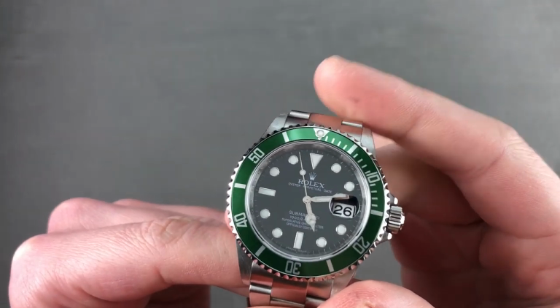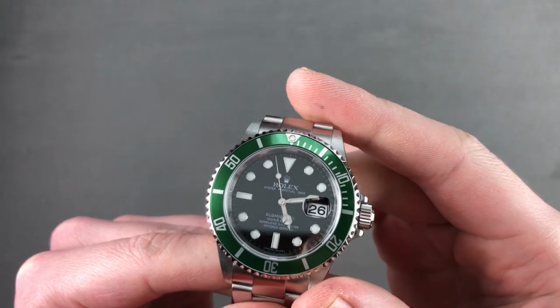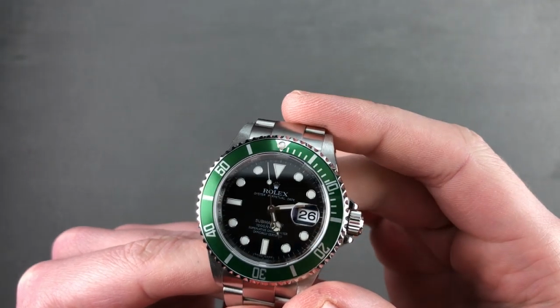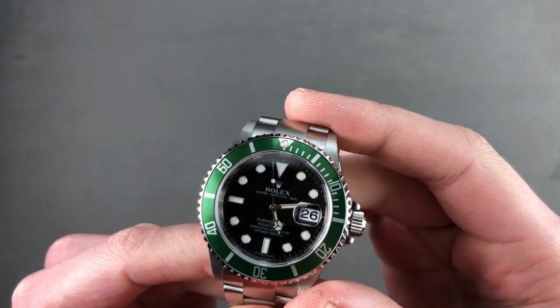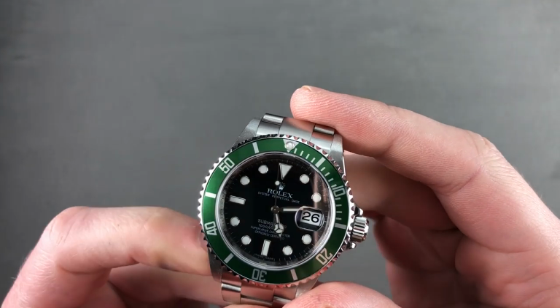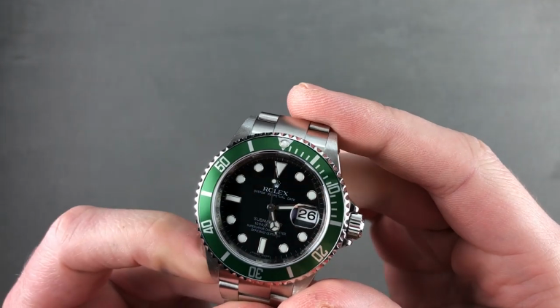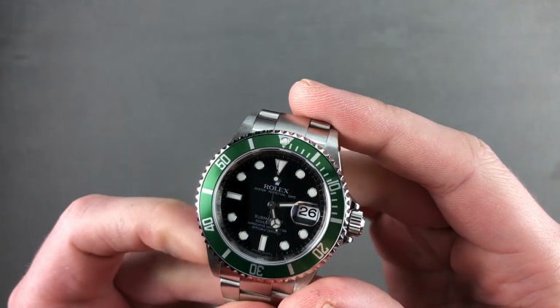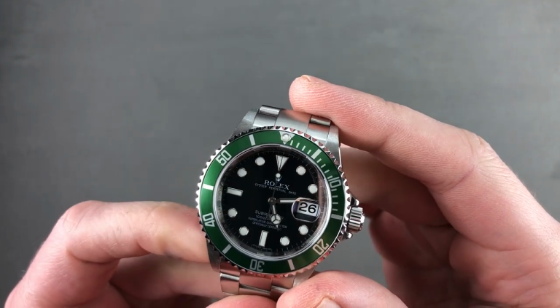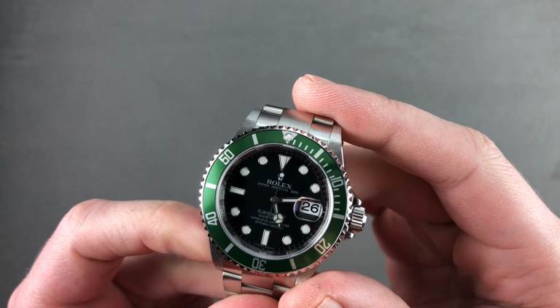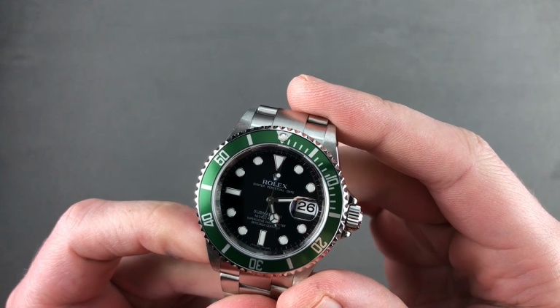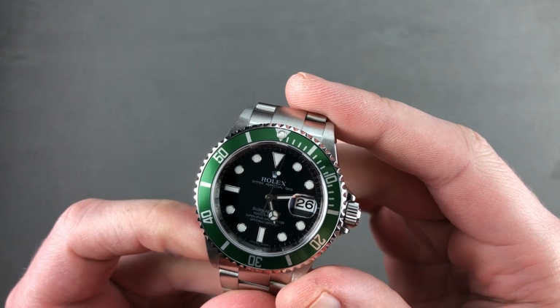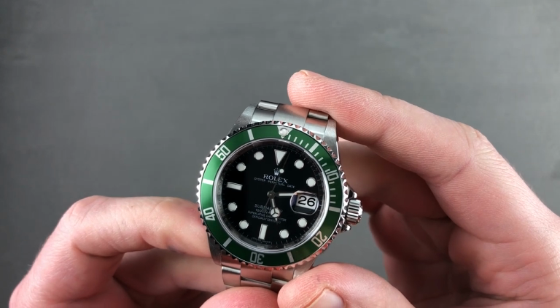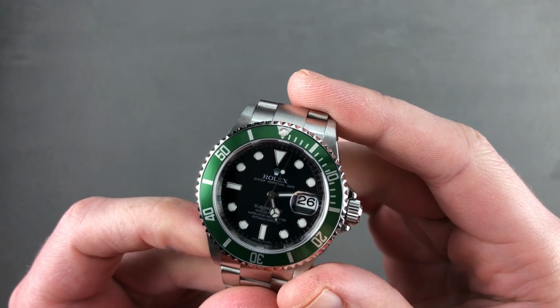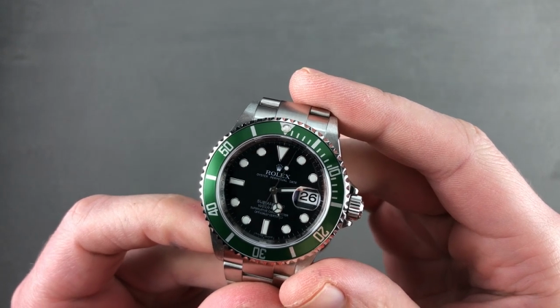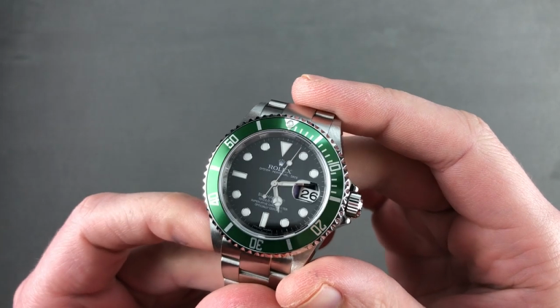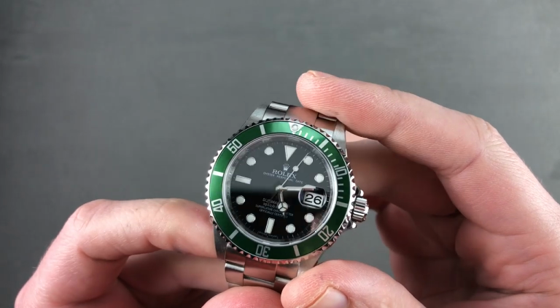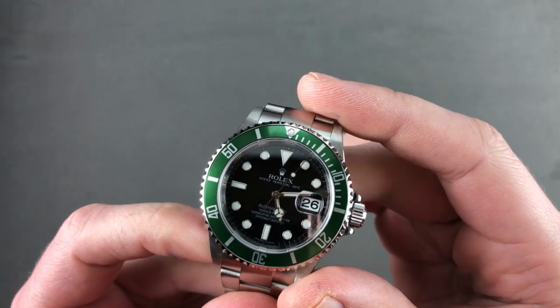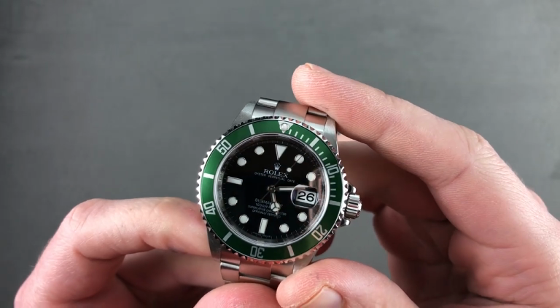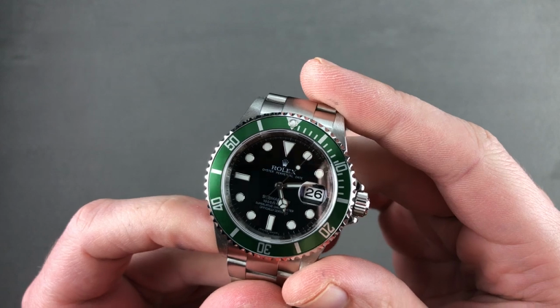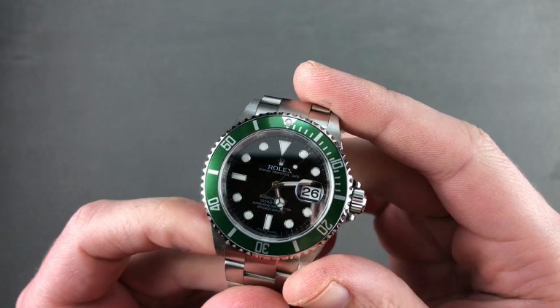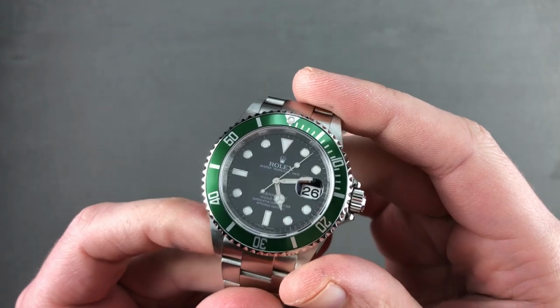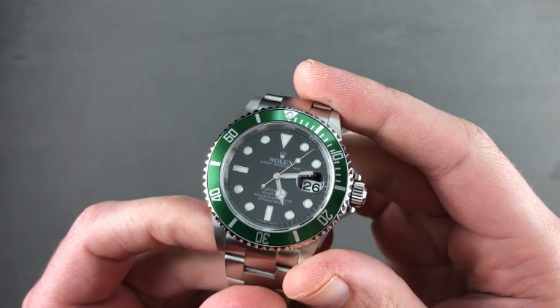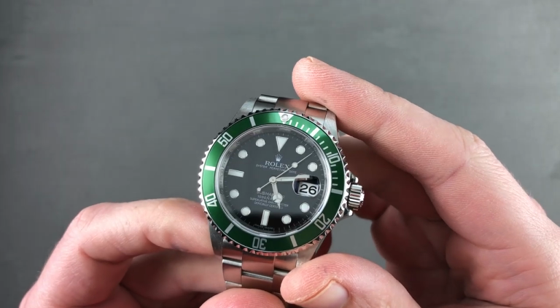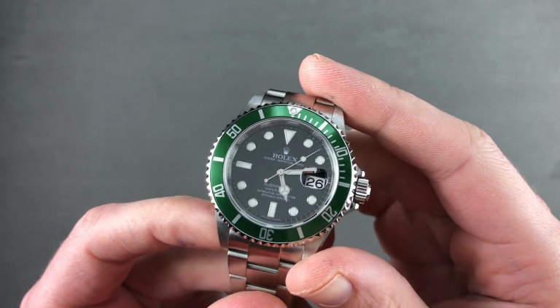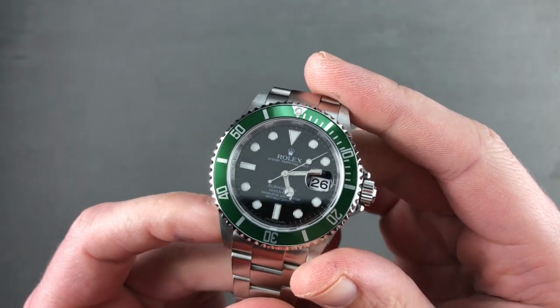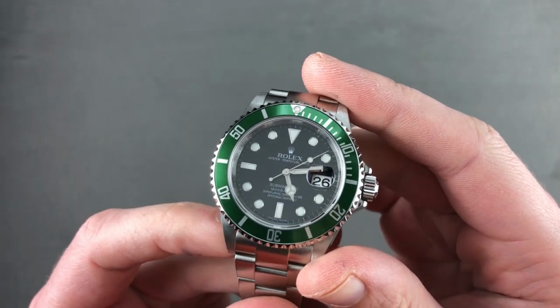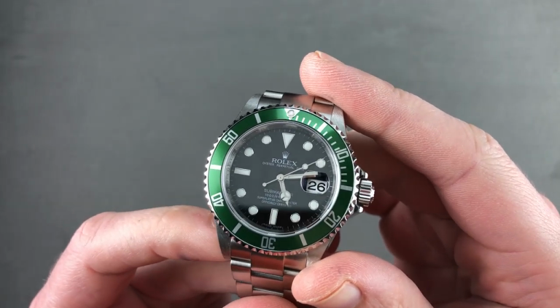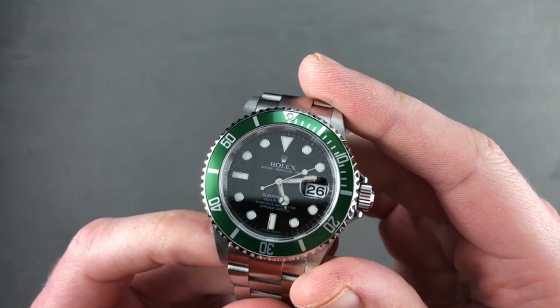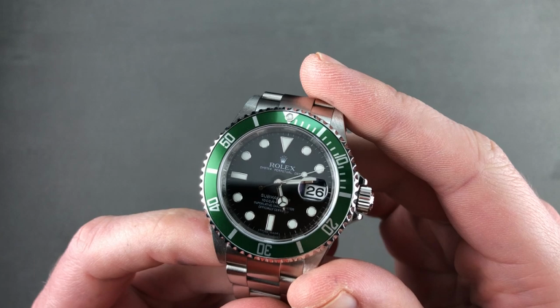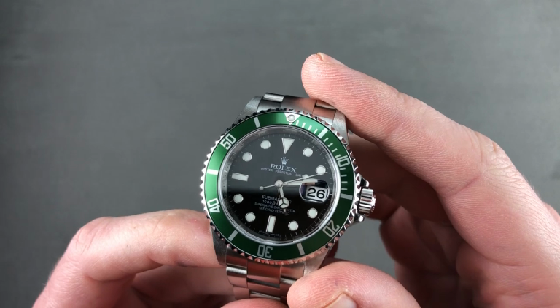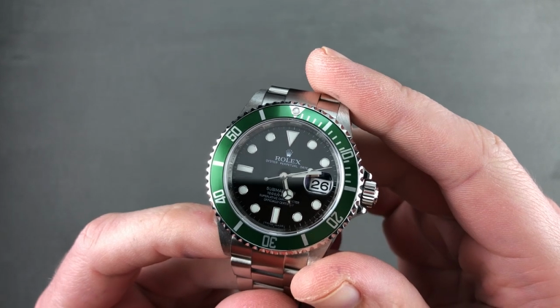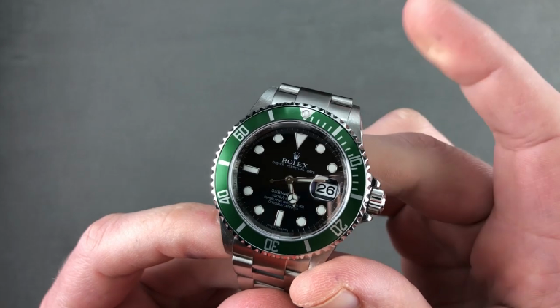Today we are discussing a relatively late edition of the Rolex Oyster Perpetual Submariner 16610LV Lunette Verde. Launched in 2003, it was the 50th anniversary Submariner, and it is lovingly nicknamed the Kermit for obvious reasons.